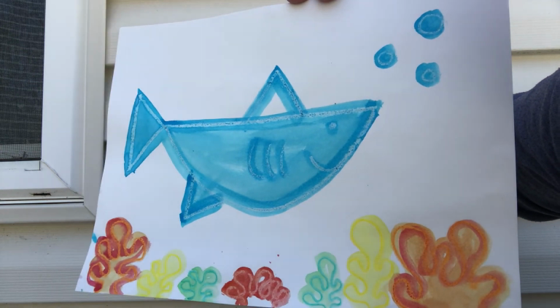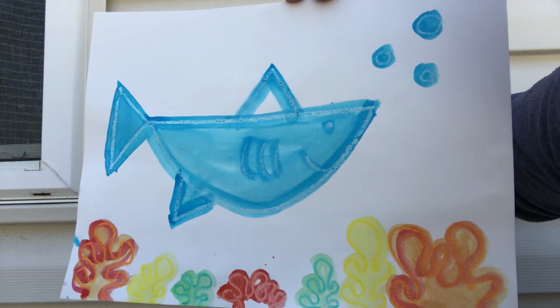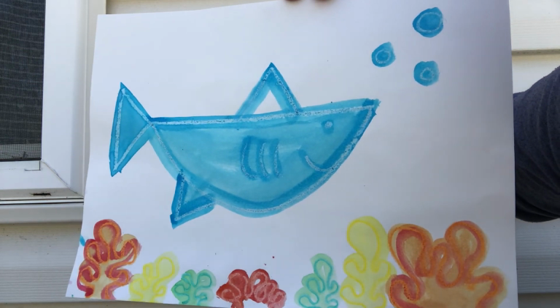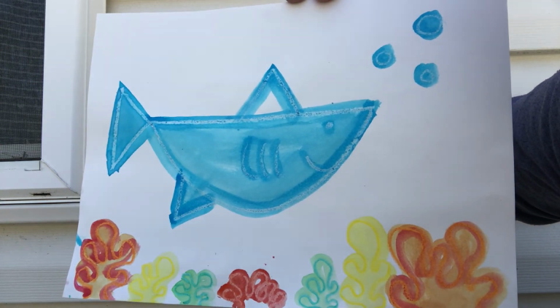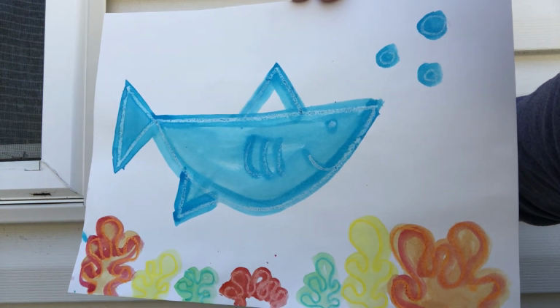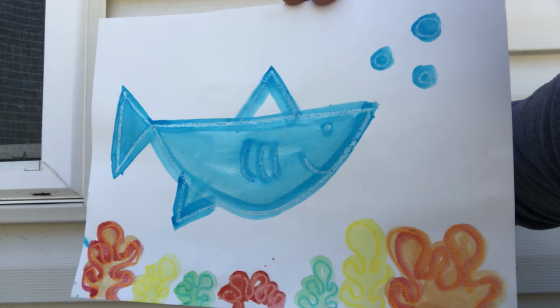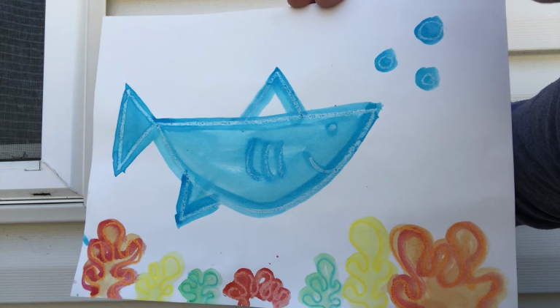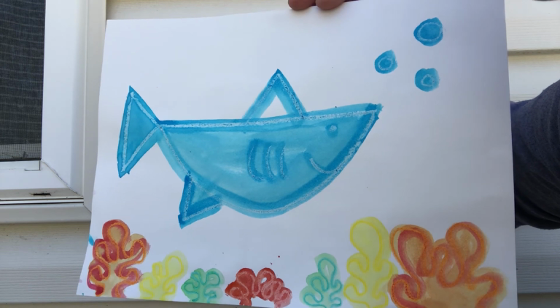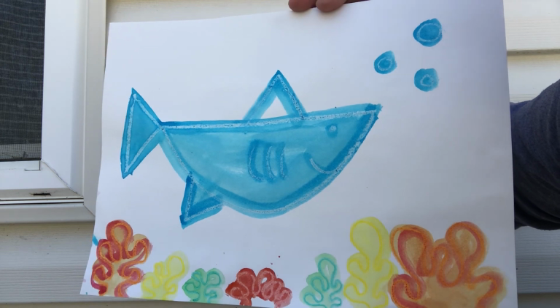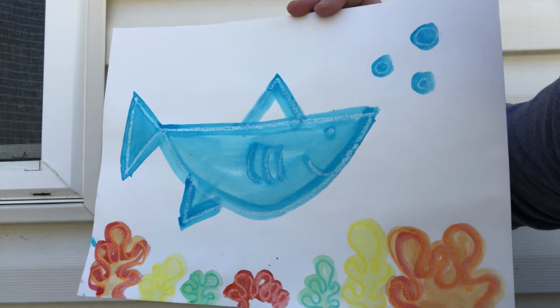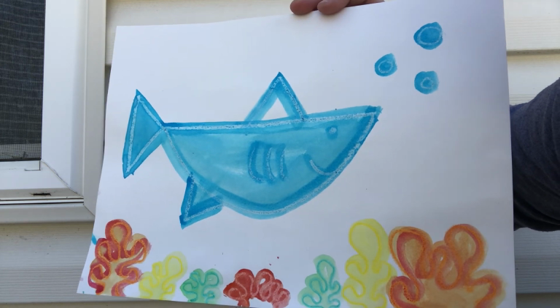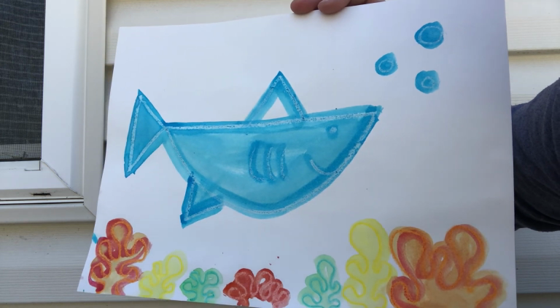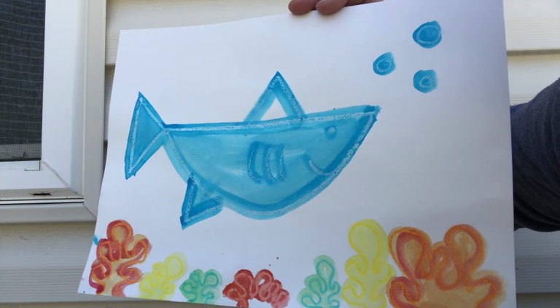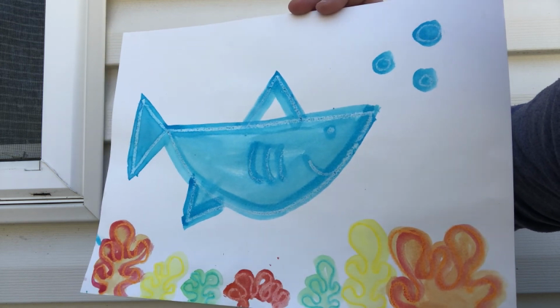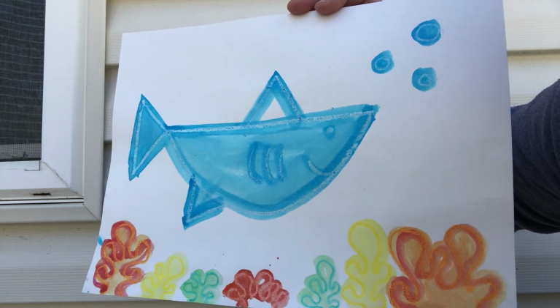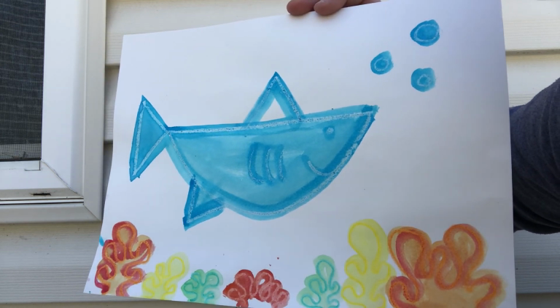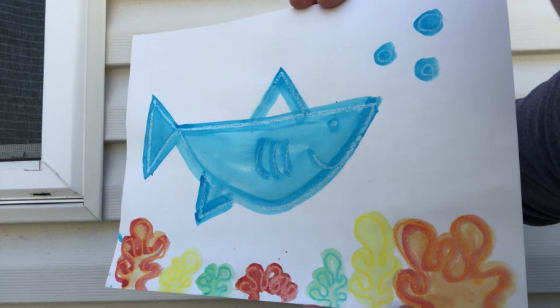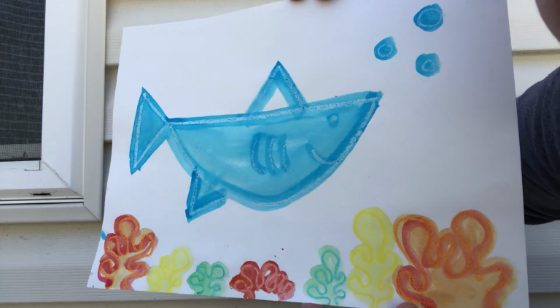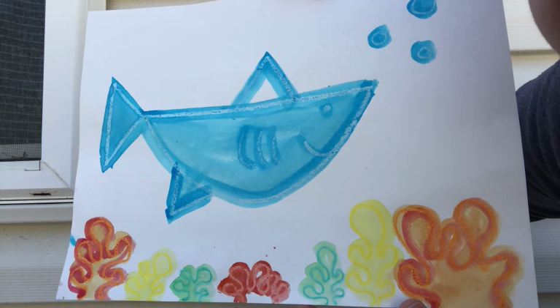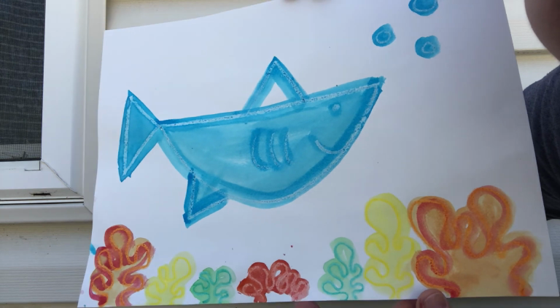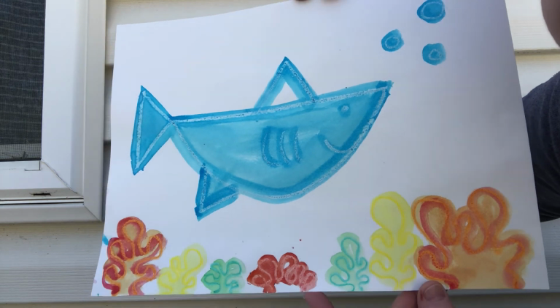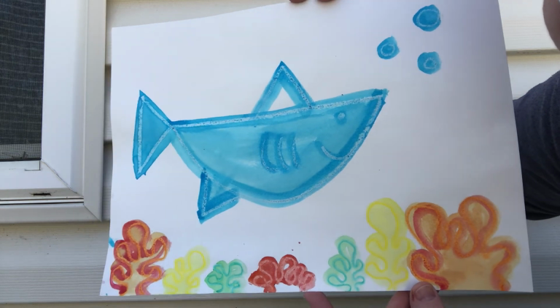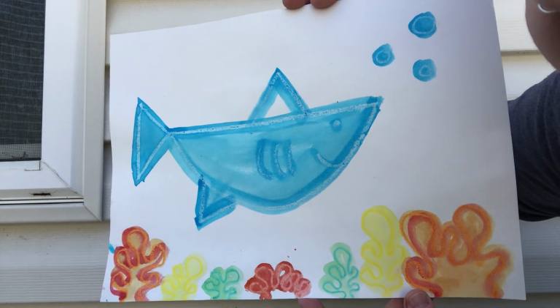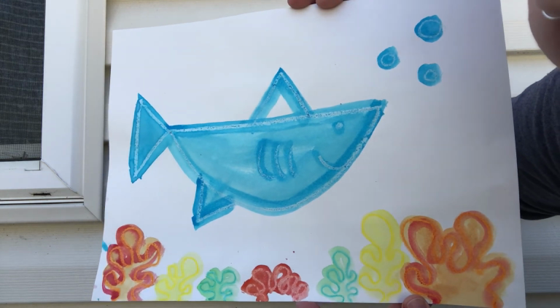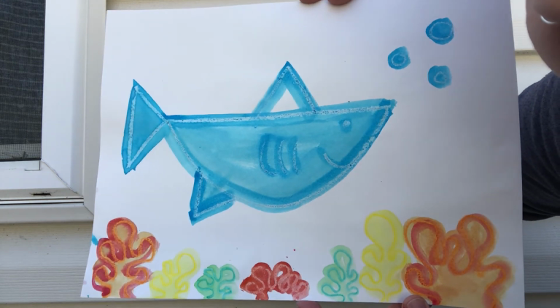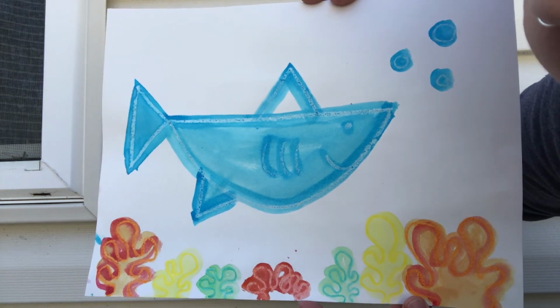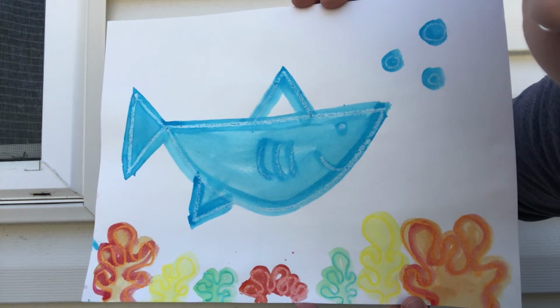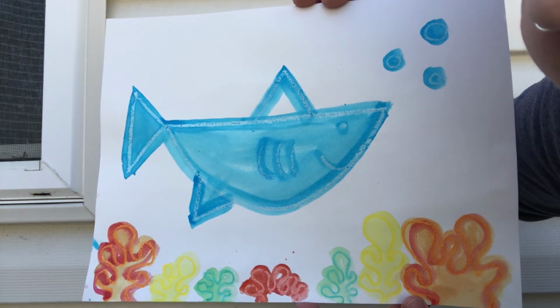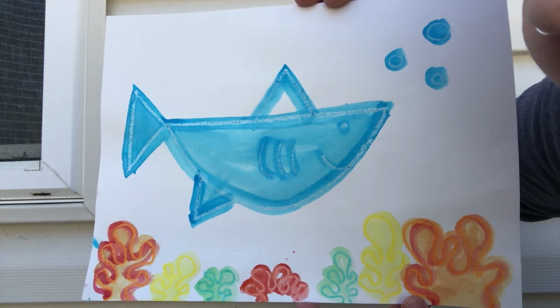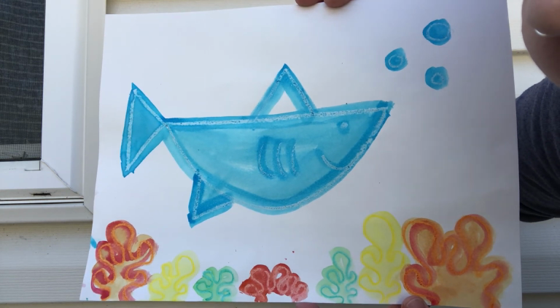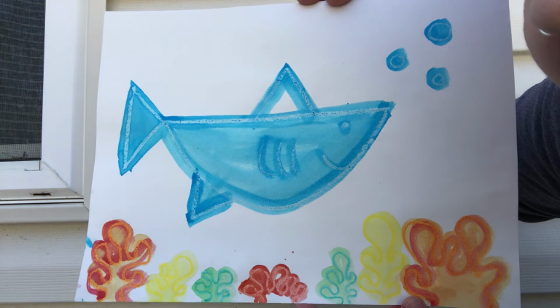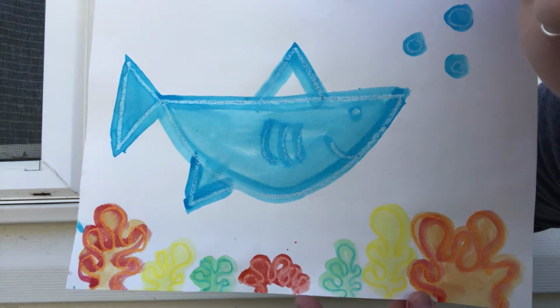I know a lot of you guys know I like to do my crayon watercolor resist, so that just means you do your crayon first and then you watercolor over it and it does this cool little effect. Anyway, I hope you guys like that simple little shark, and I'll have more for you soon.